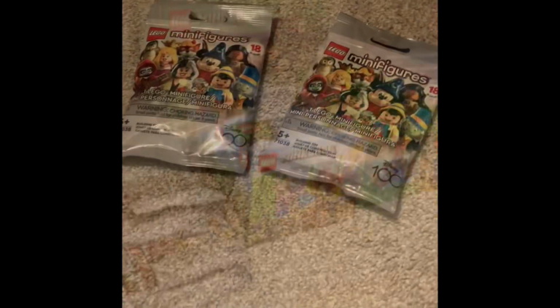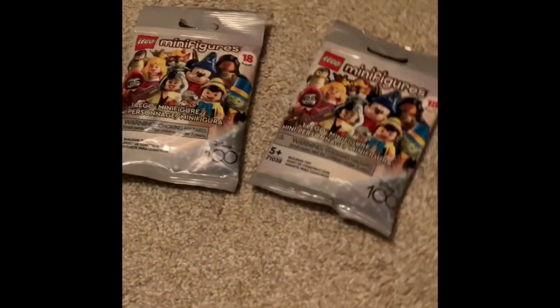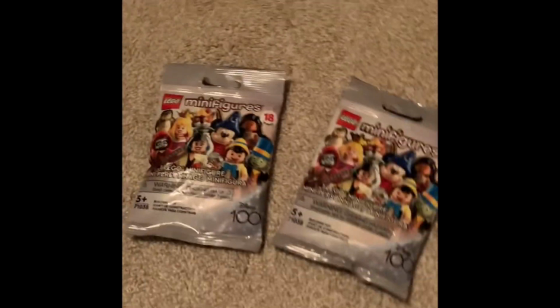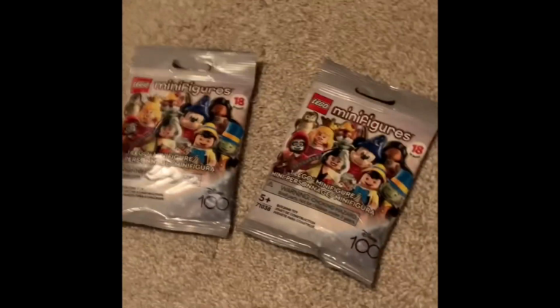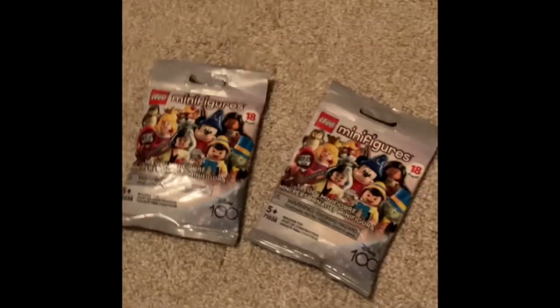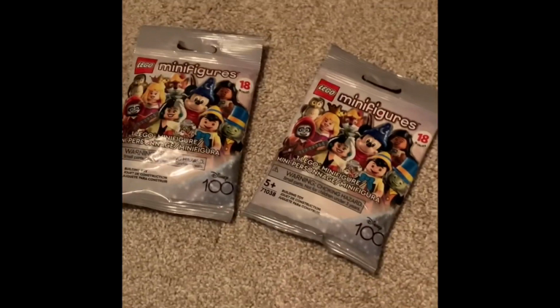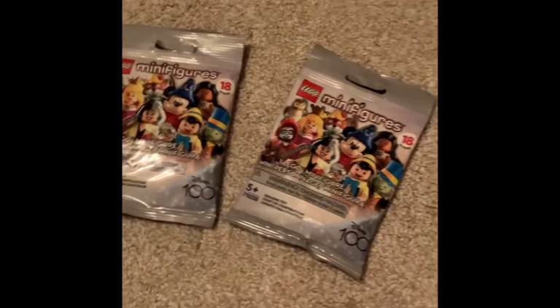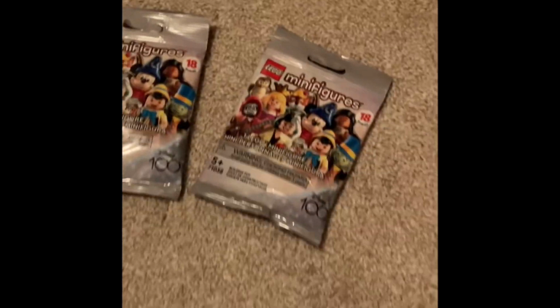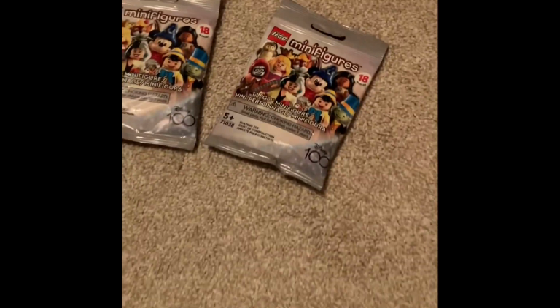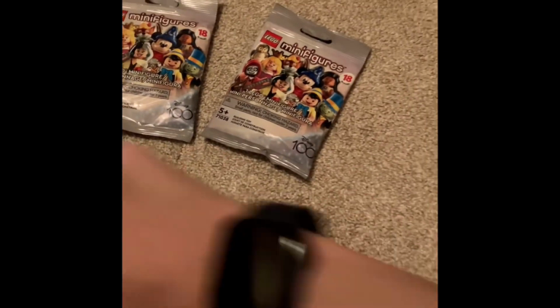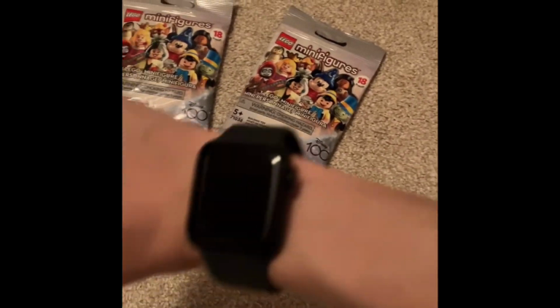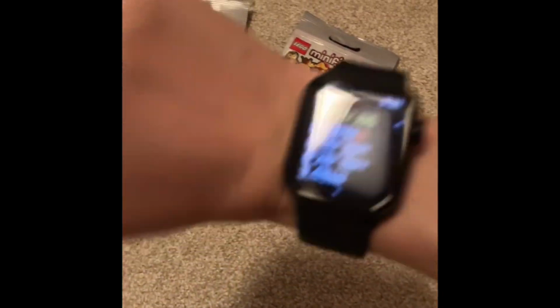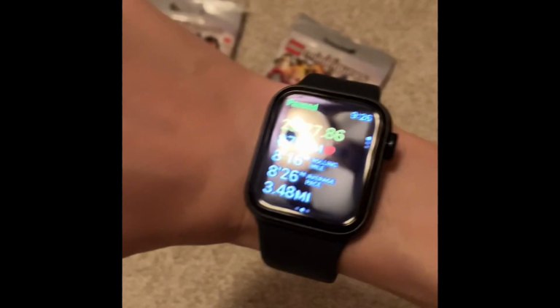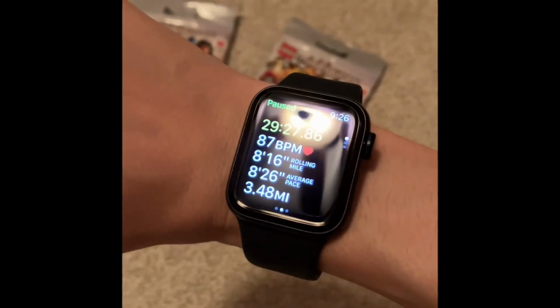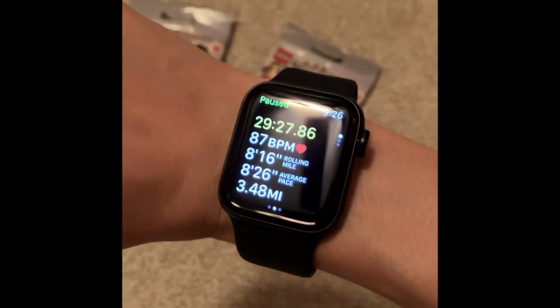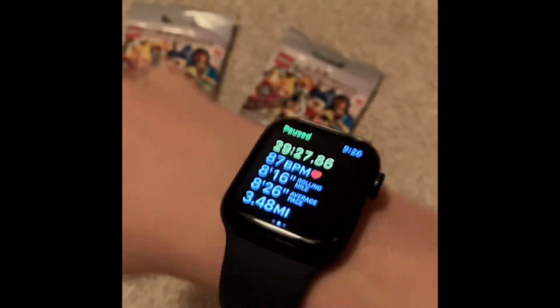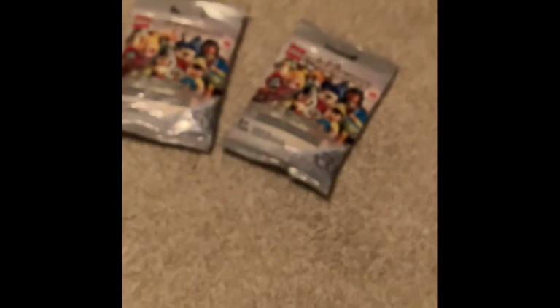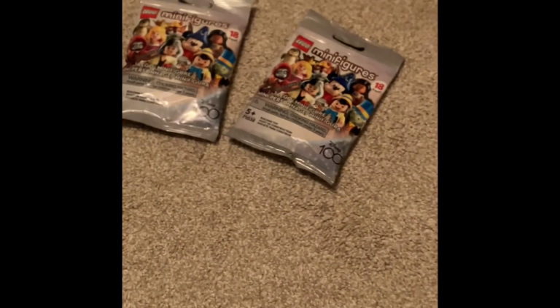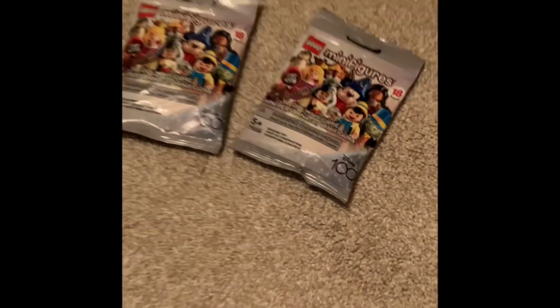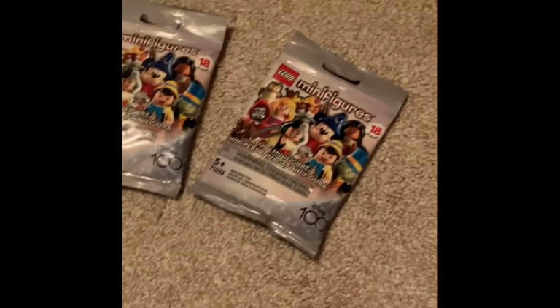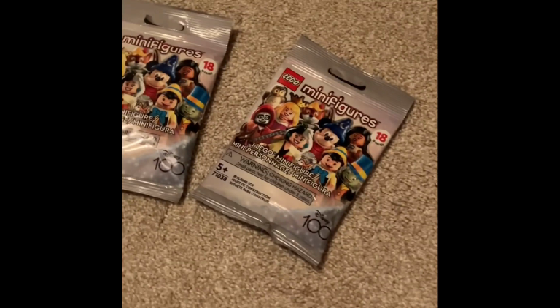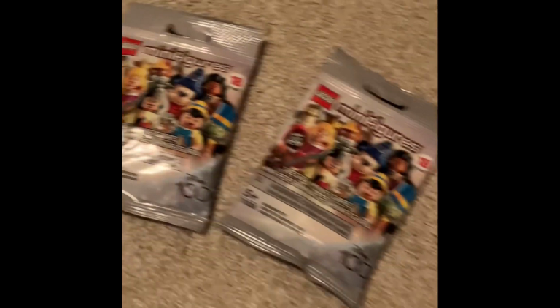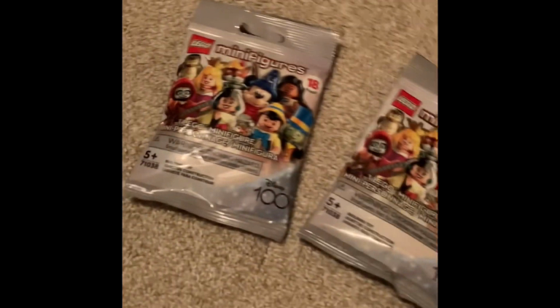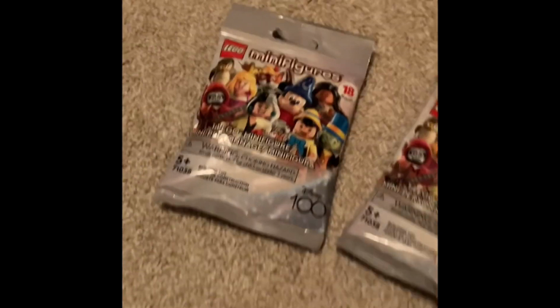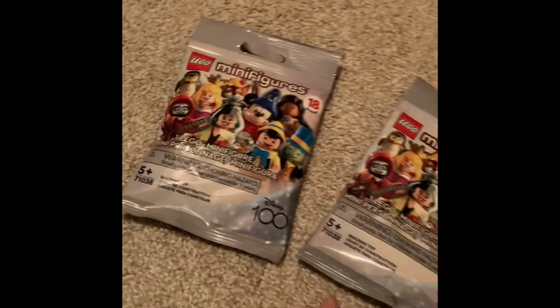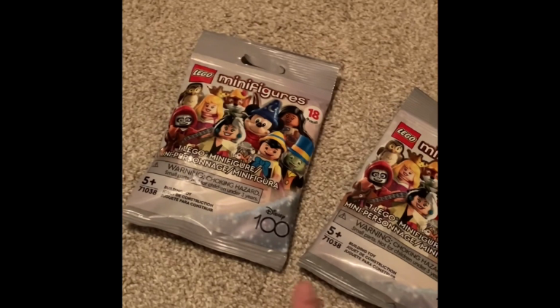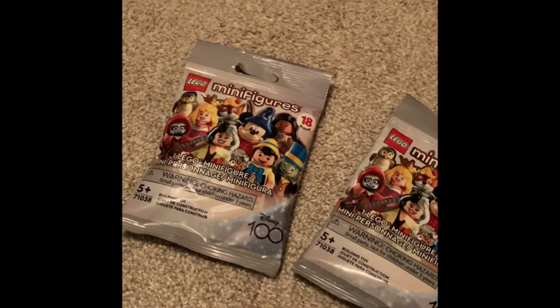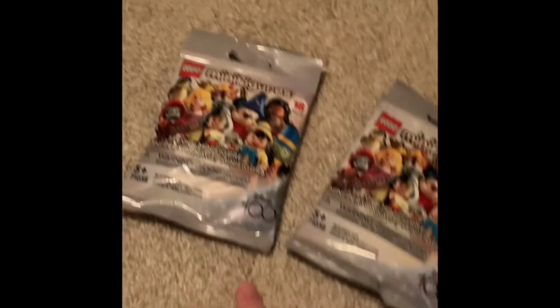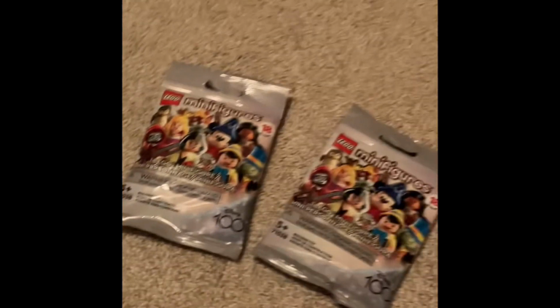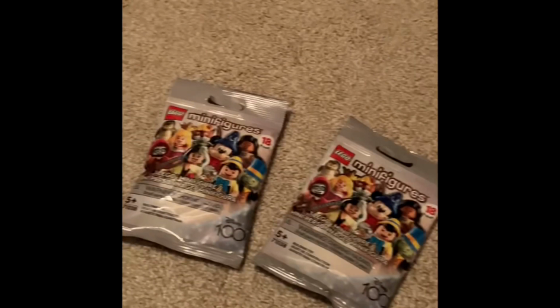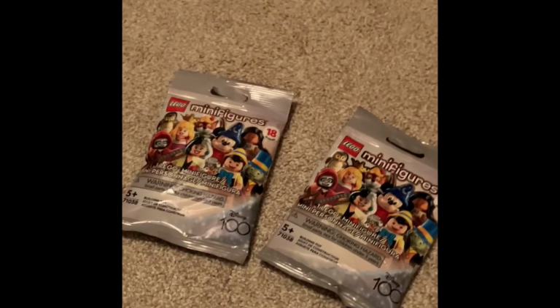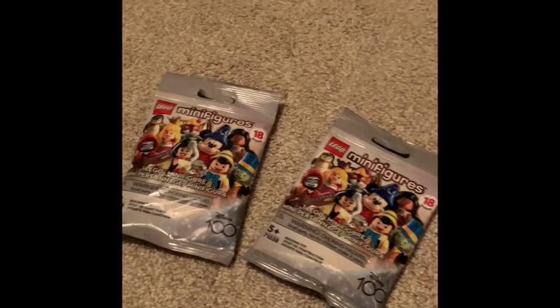I did end up getting two Disney 100 minifigure packs. I also ran 3.48 miles, which was good. And yeah, I got Oswald and Cruella, which are good ones.